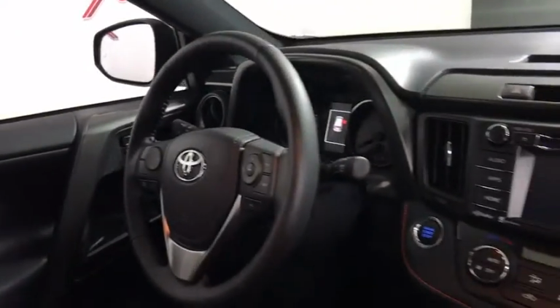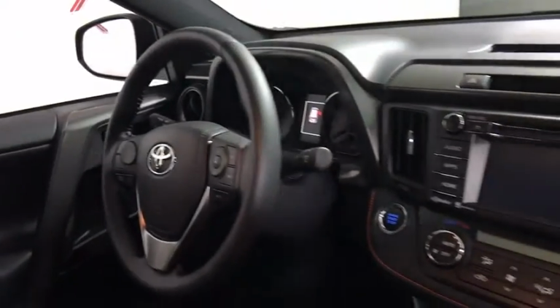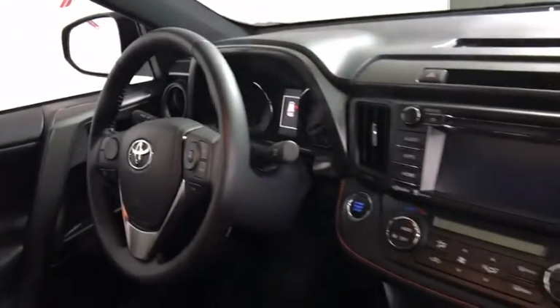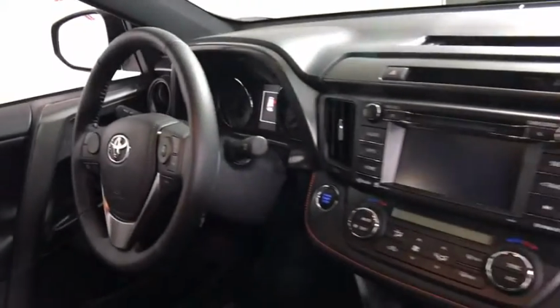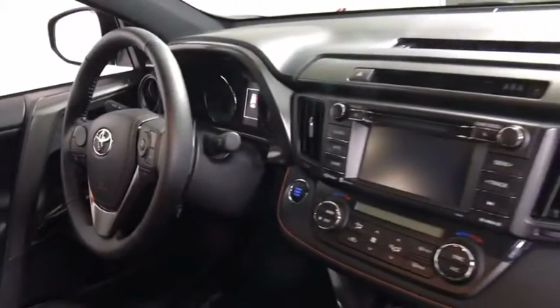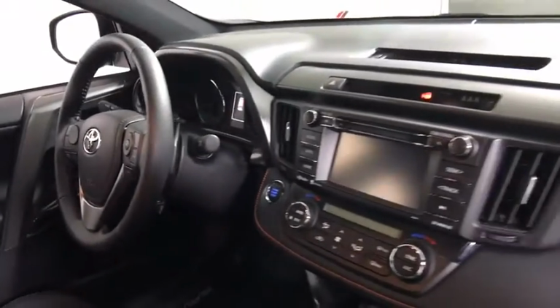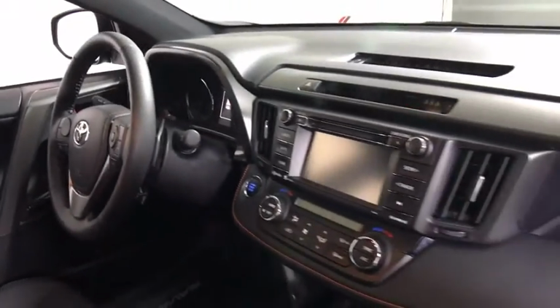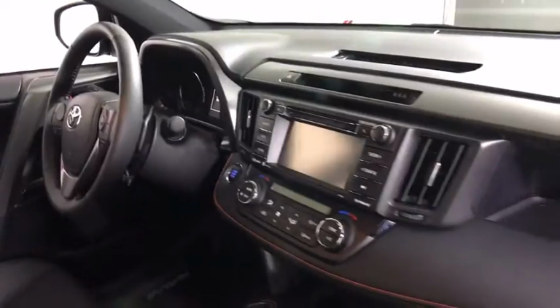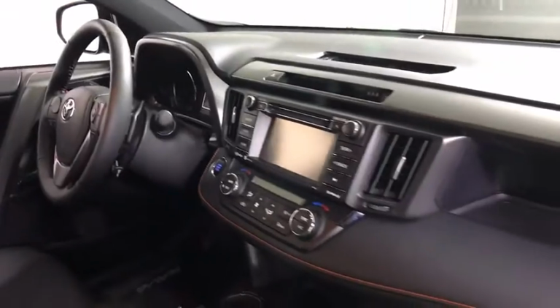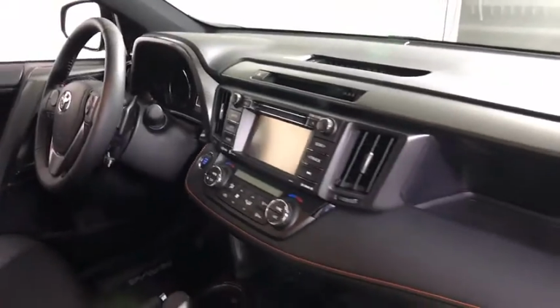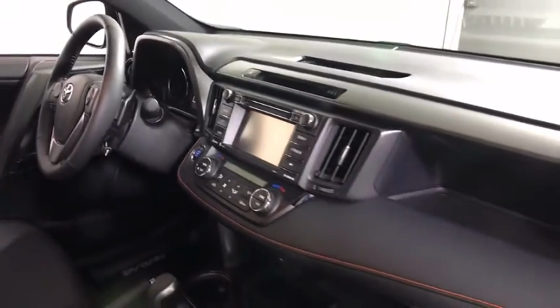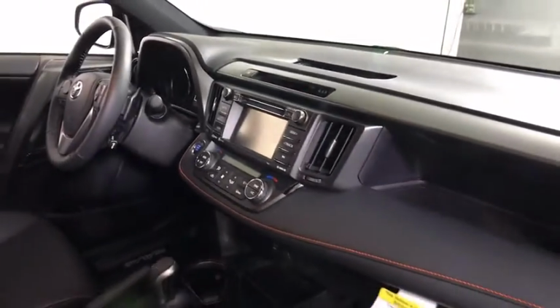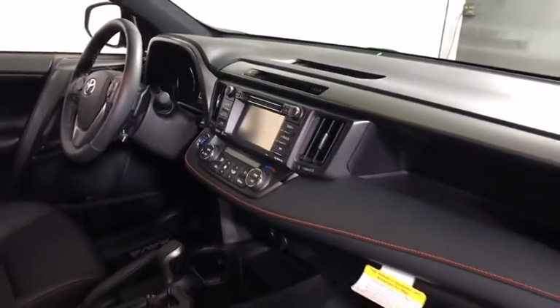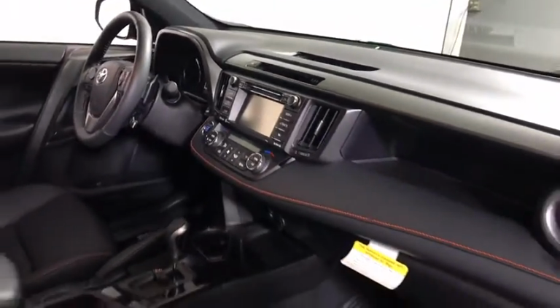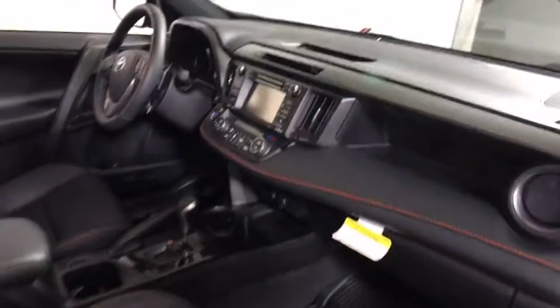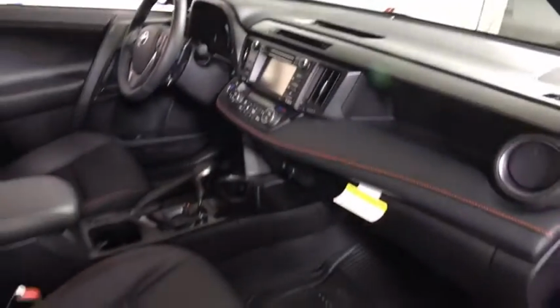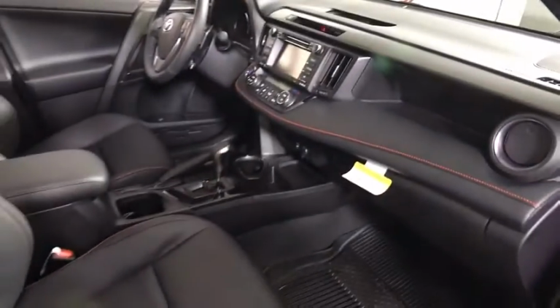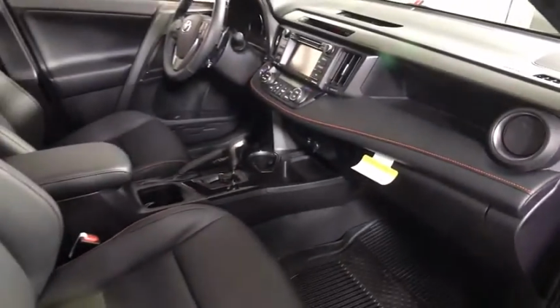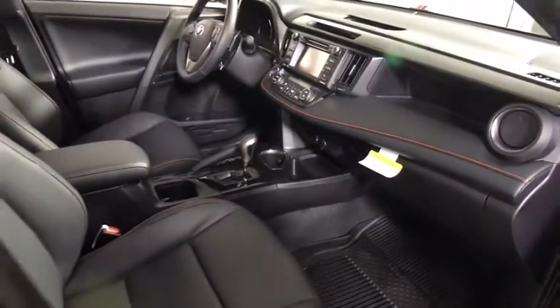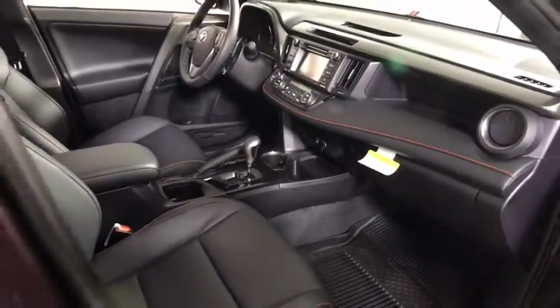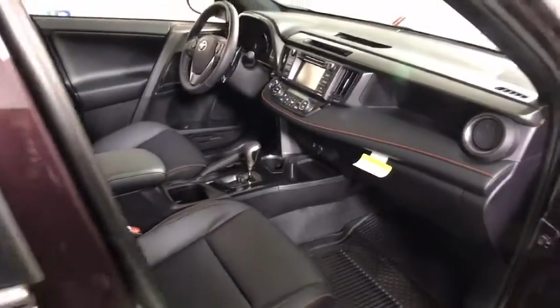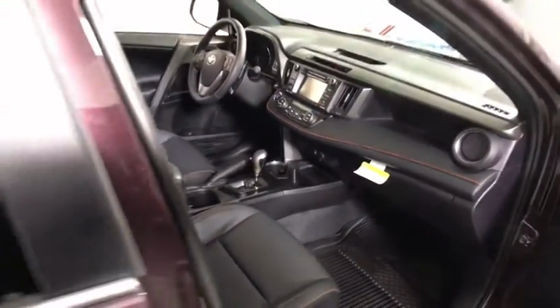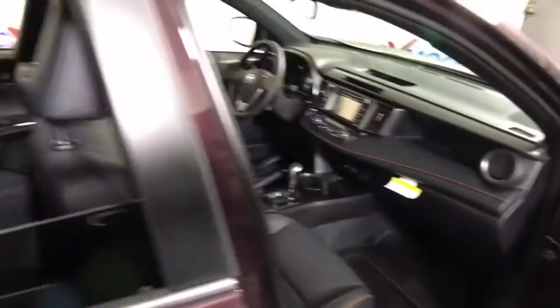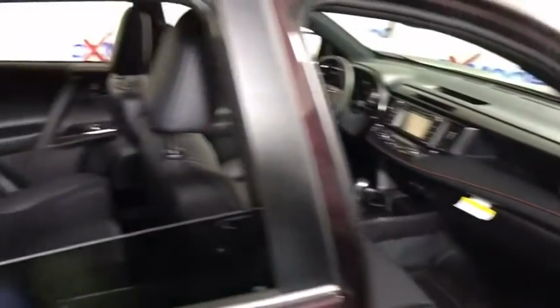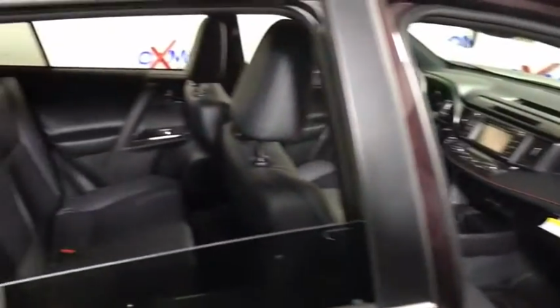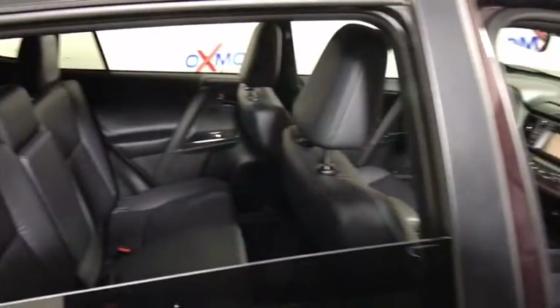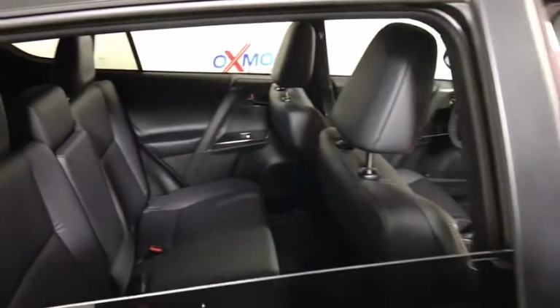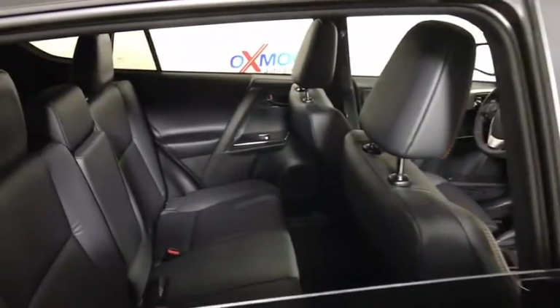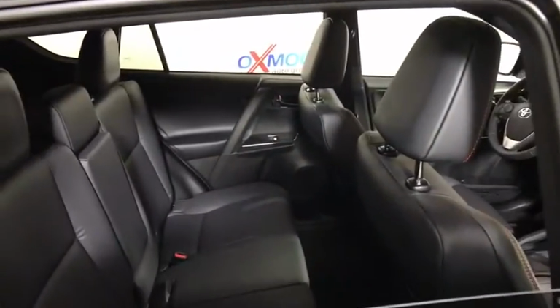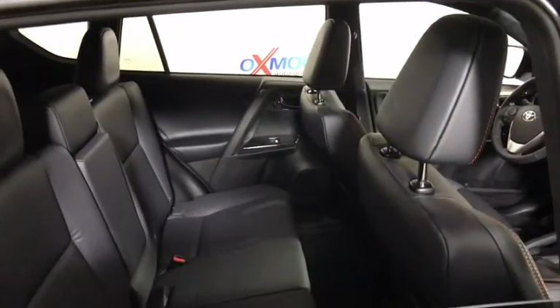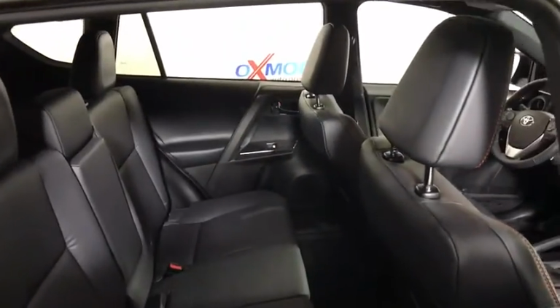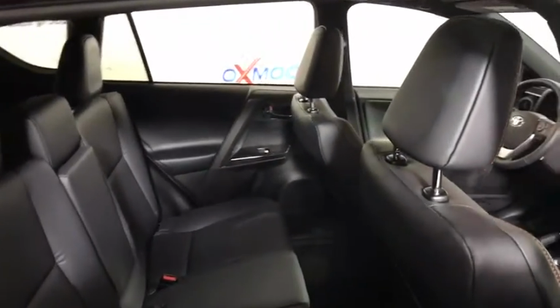Power windows, CD player, rear window defroster, fog lights, heated front seats, trip computer, power moonroof, panic alarm, tachometer, brake assist, remote keyless entry.